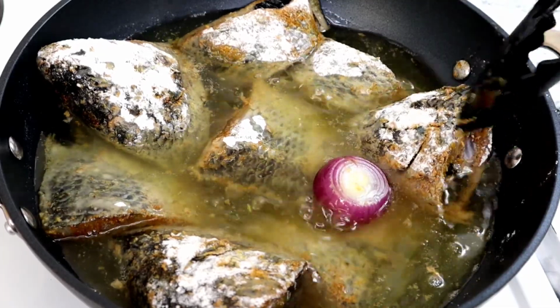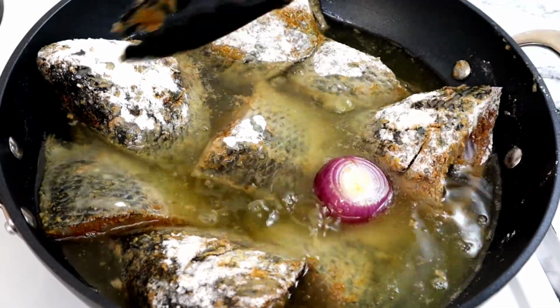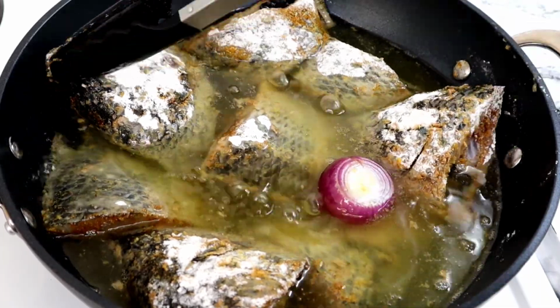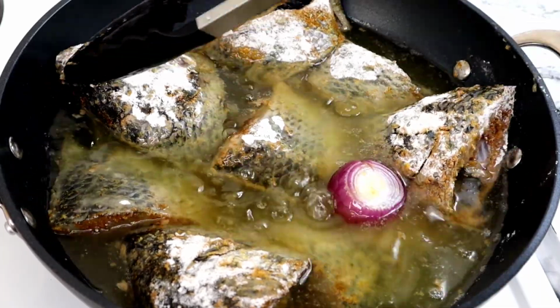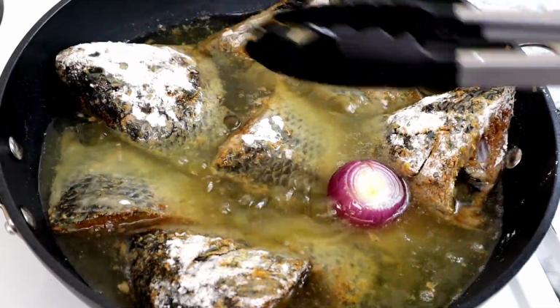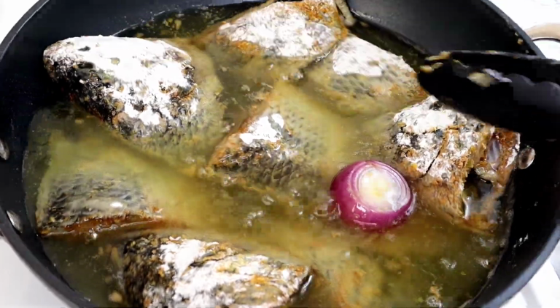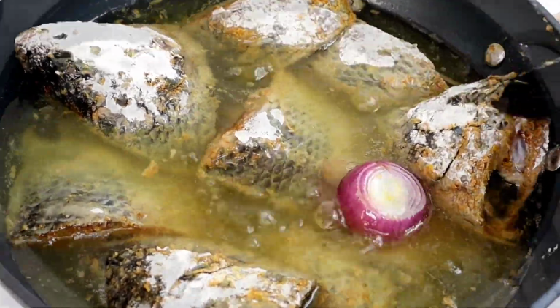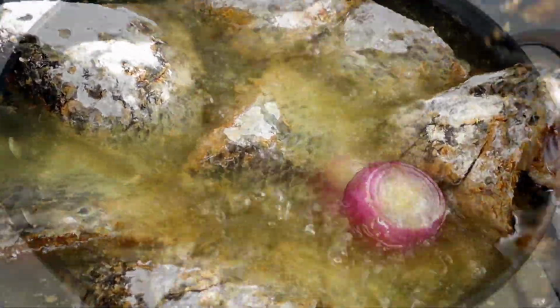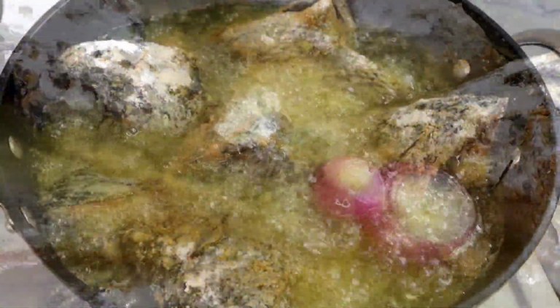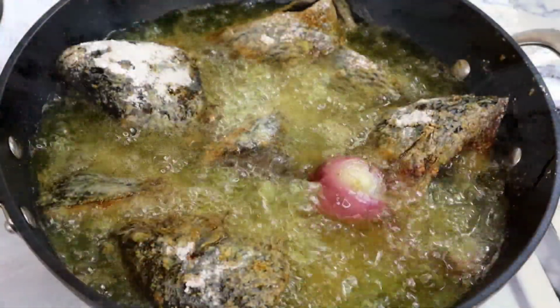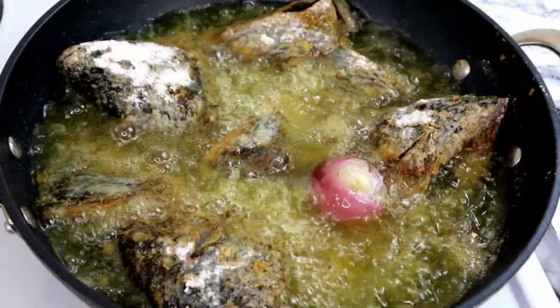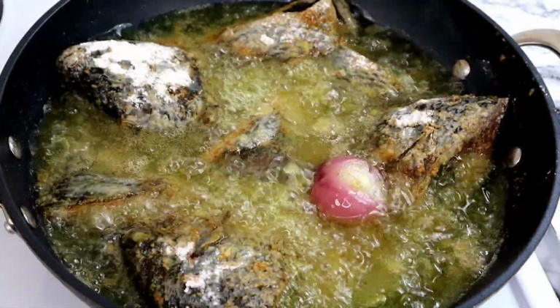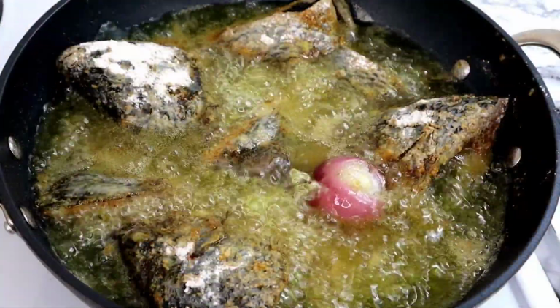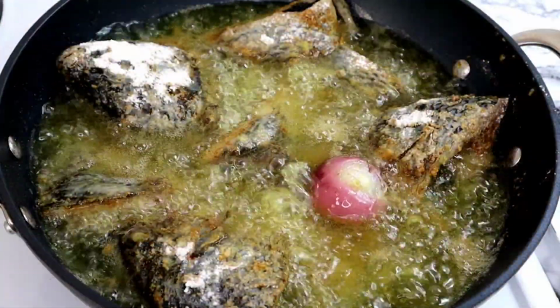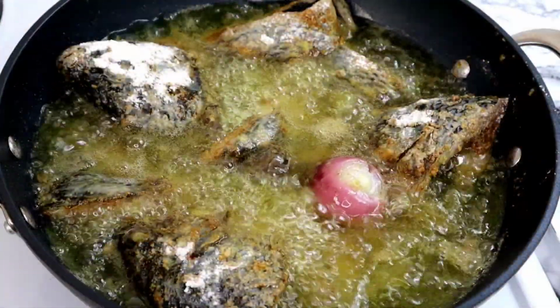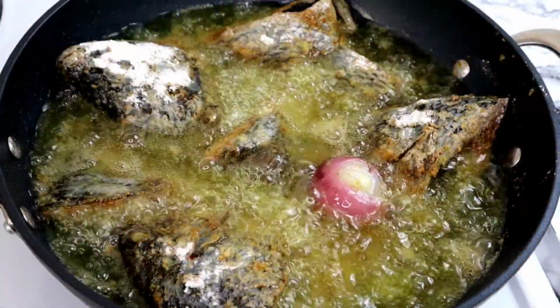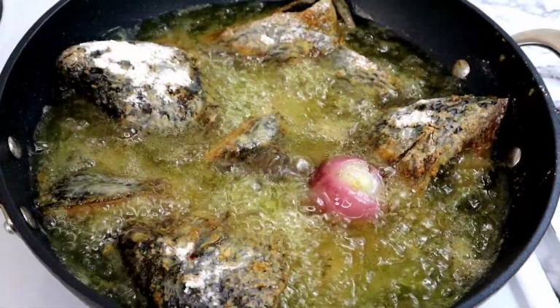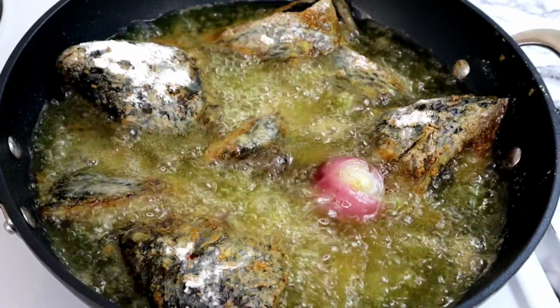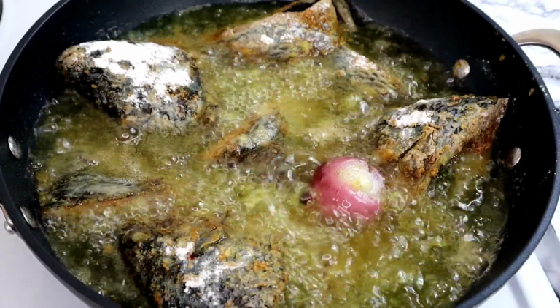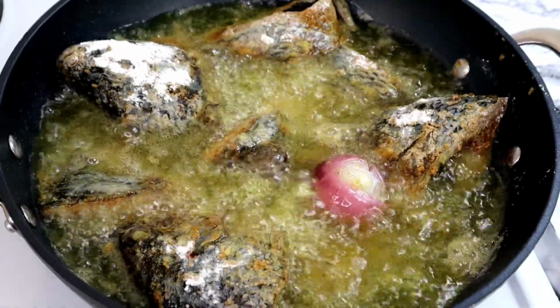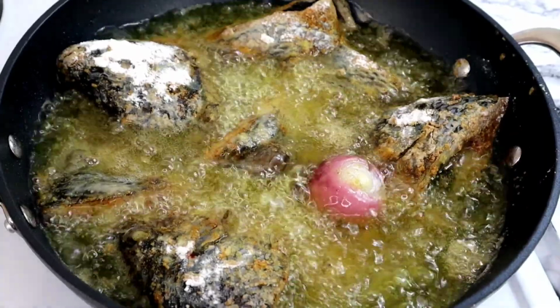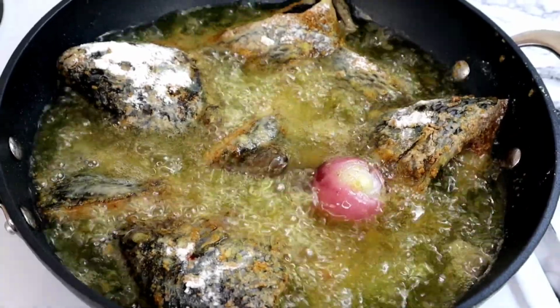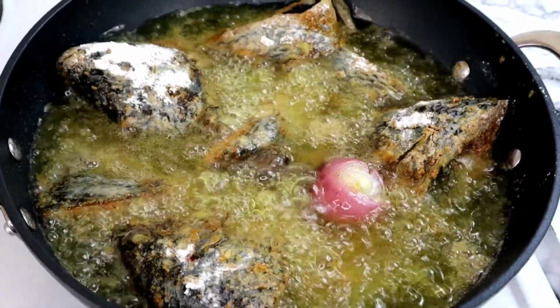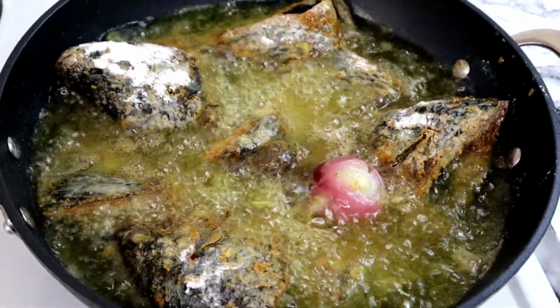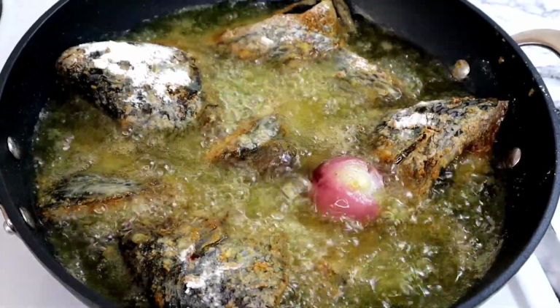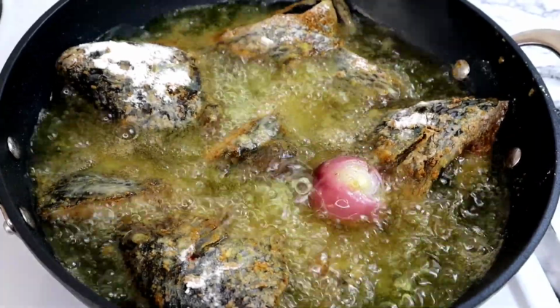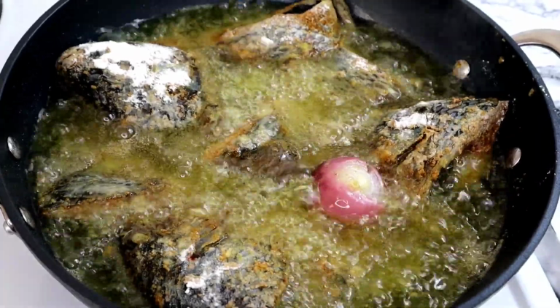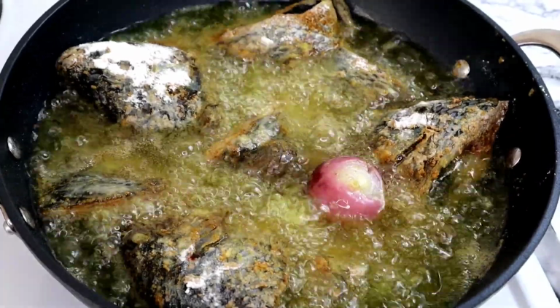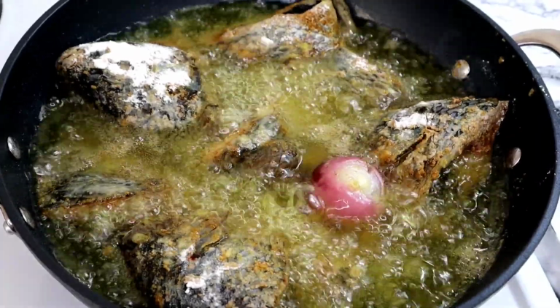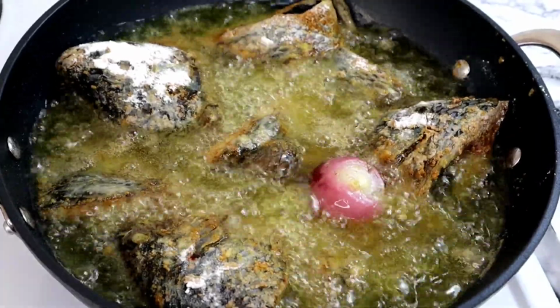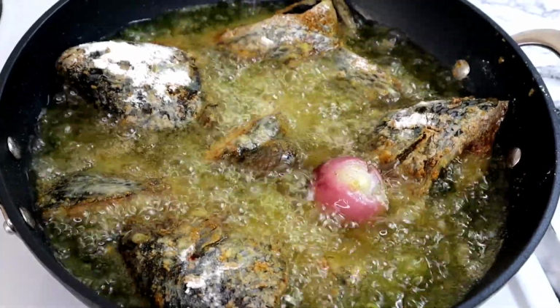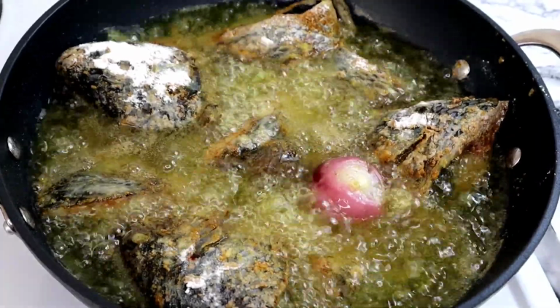Once they are all in the oil like this, I'm going to allow it to start frying gradually. I'm just frying on a medium heat.